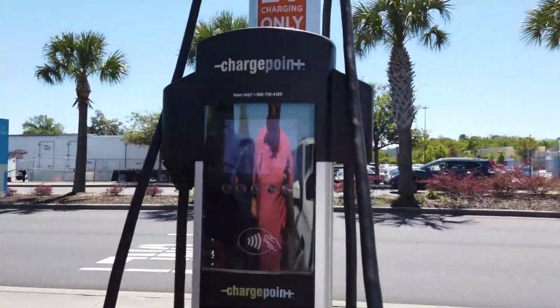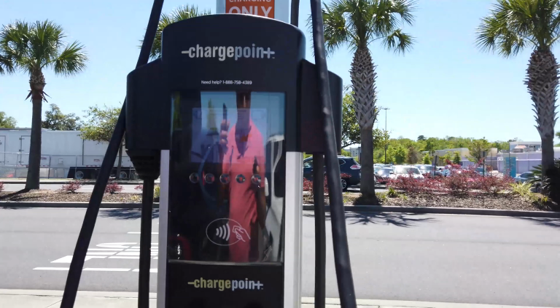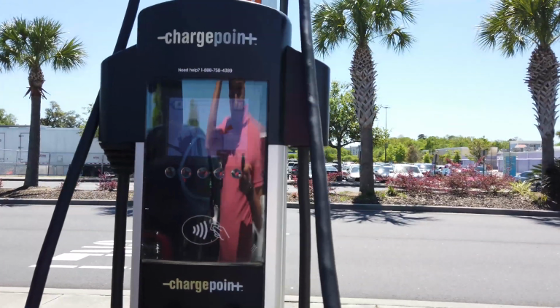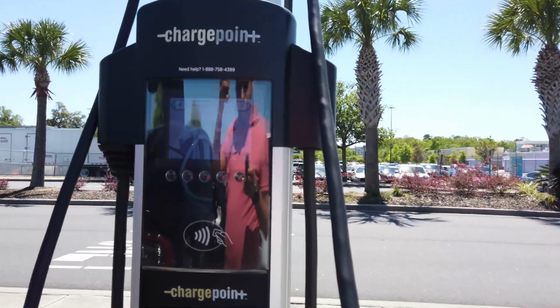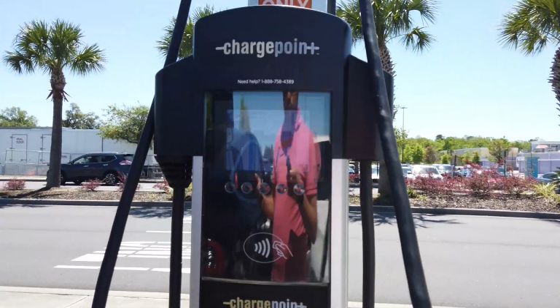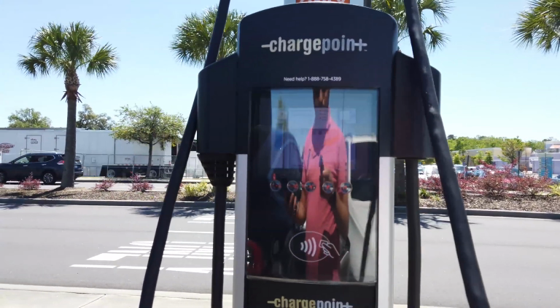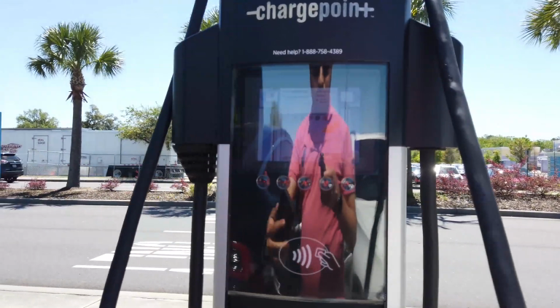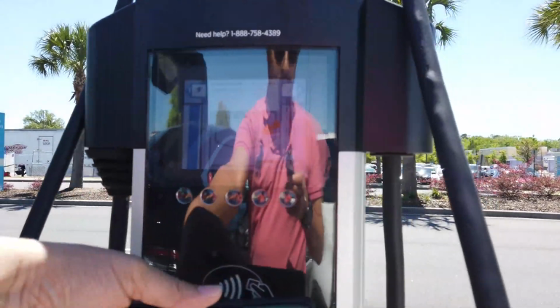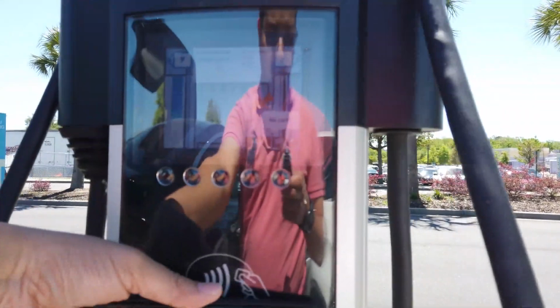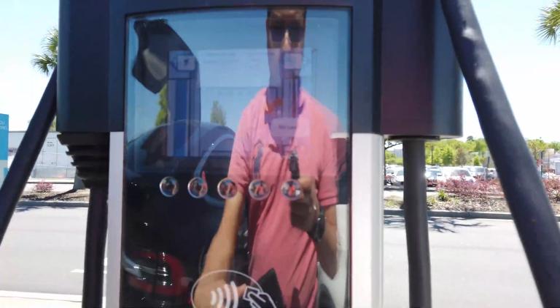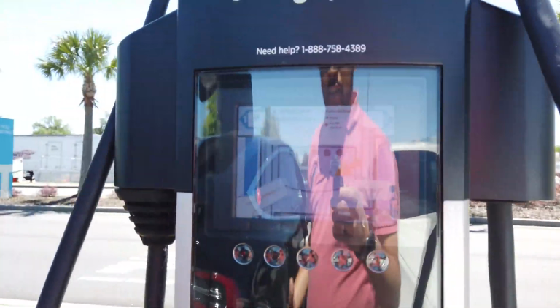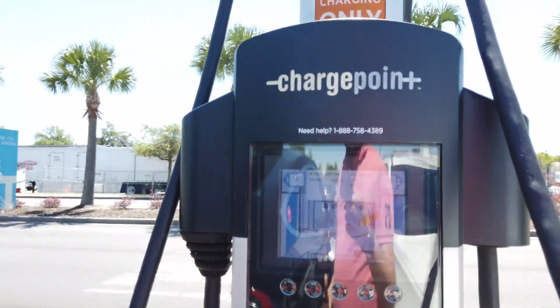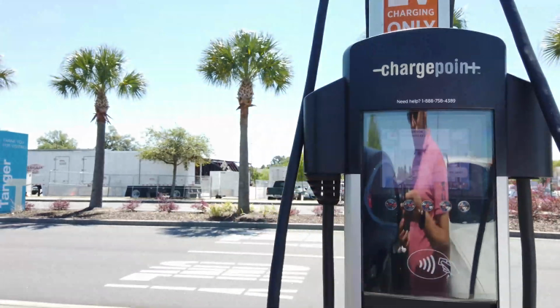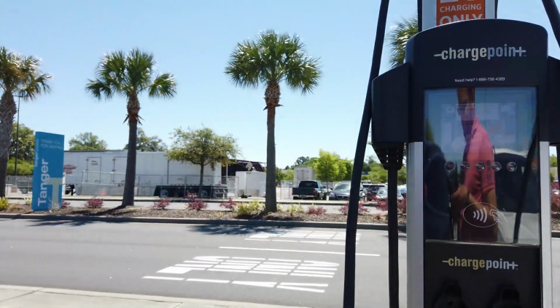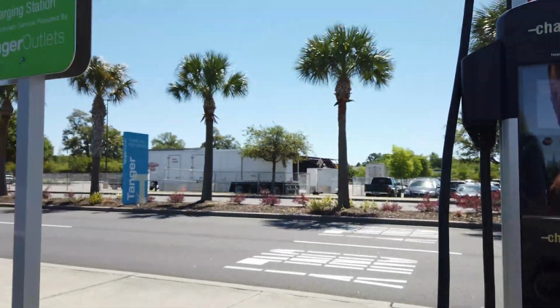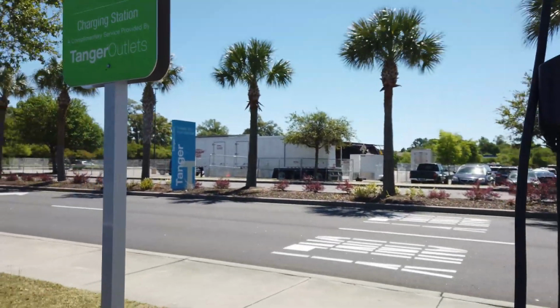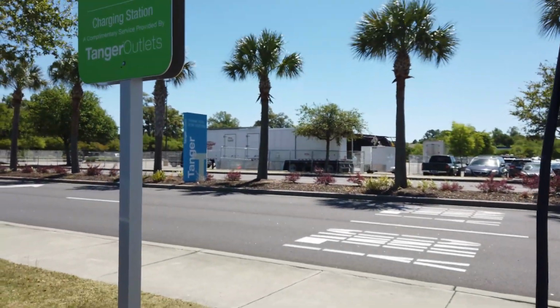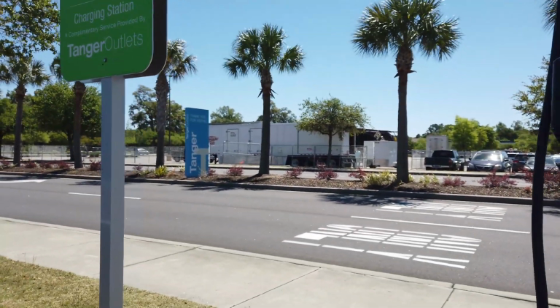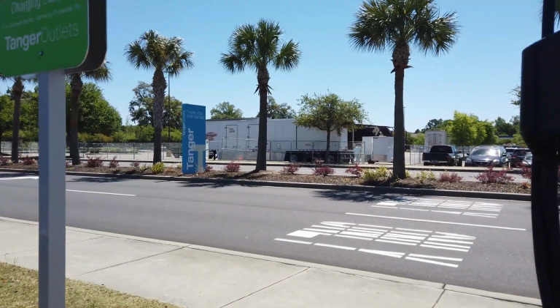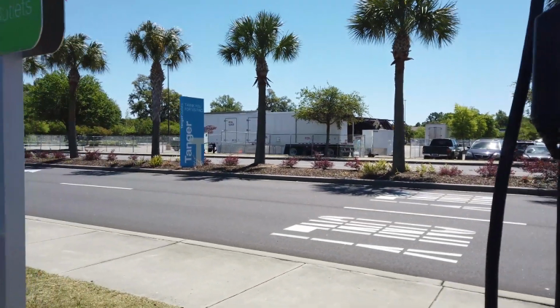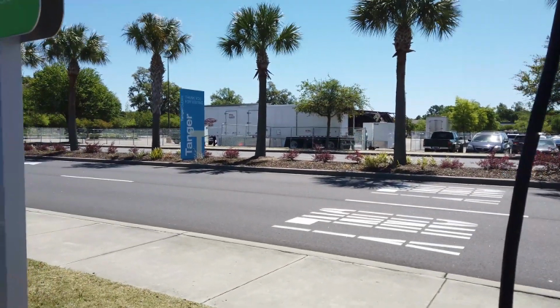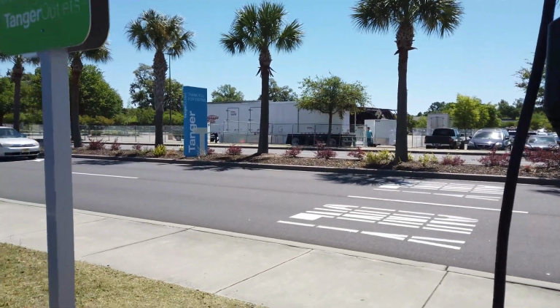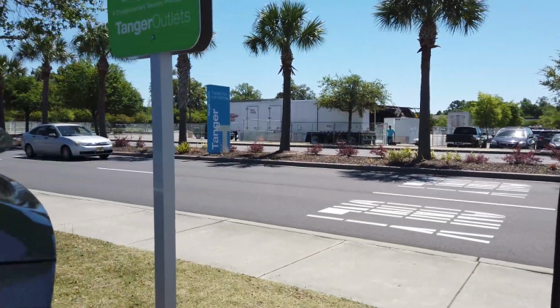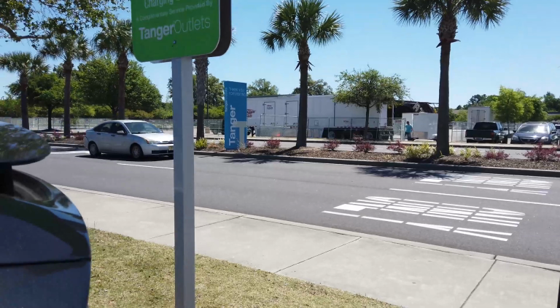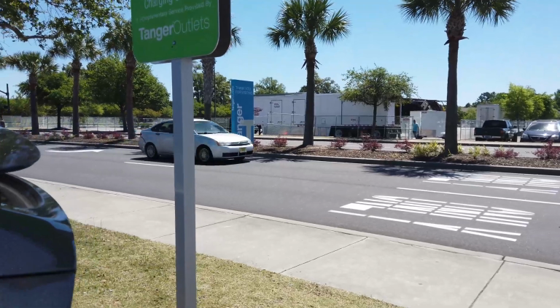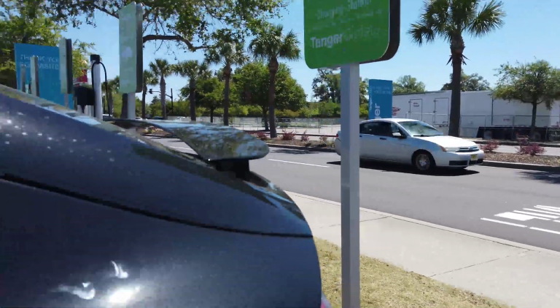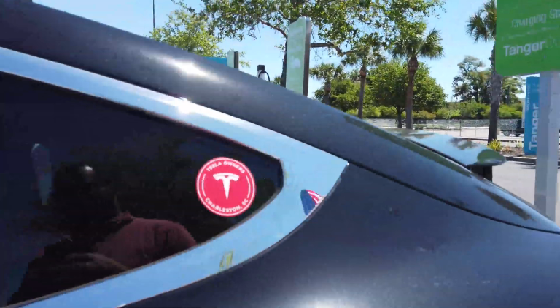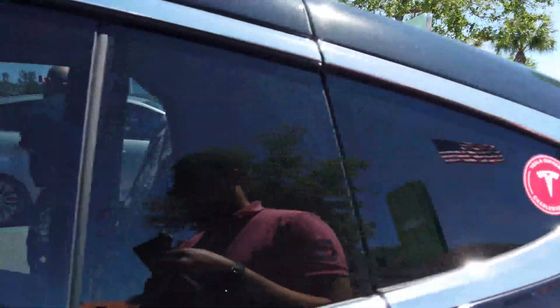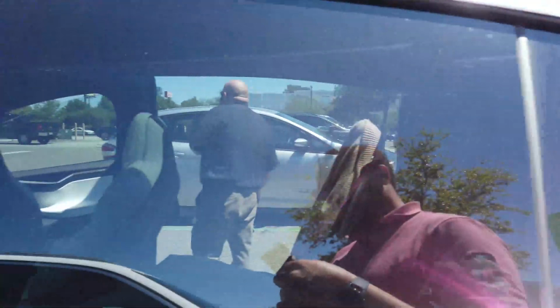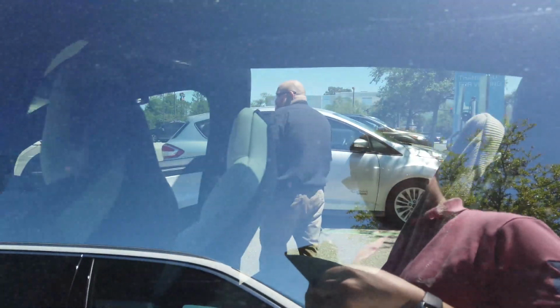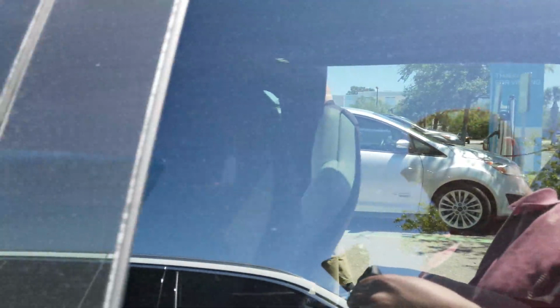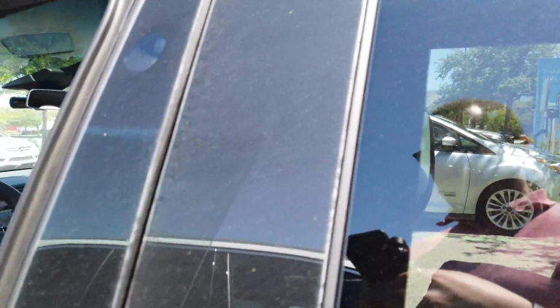When you want to complete your charging session, you just take your phone, hold it up to the ChargePoint, and it will register that your session has ended. You don't have to do that step, but if you don't, you'll get a text message that somebody has interrupted your charging, and you won't get all your steps. So that helps.